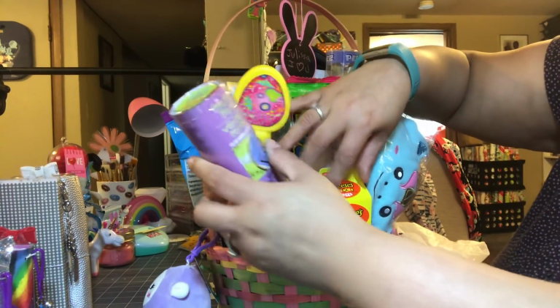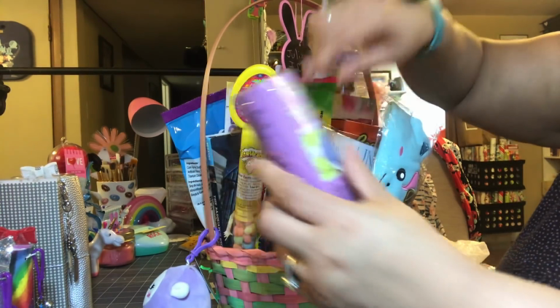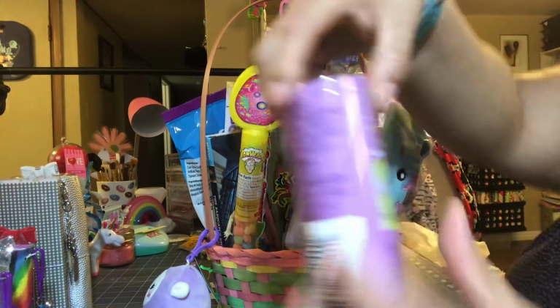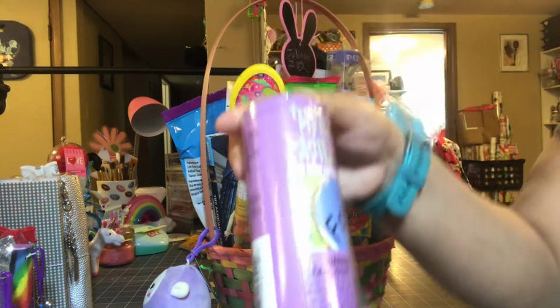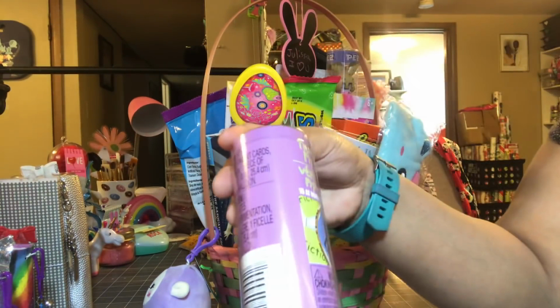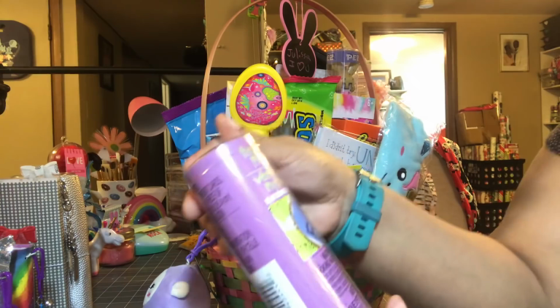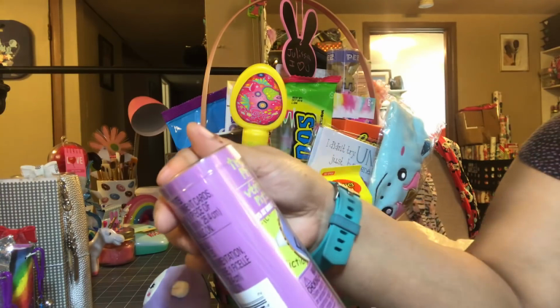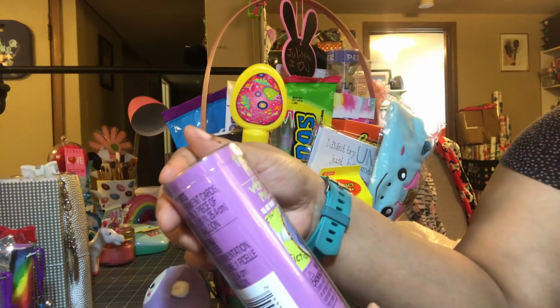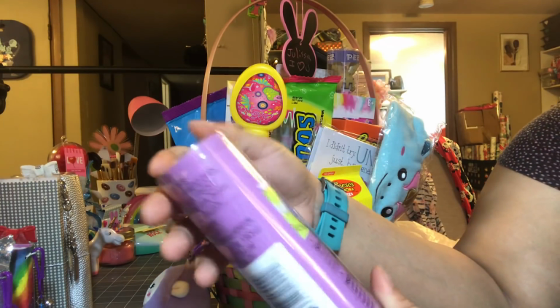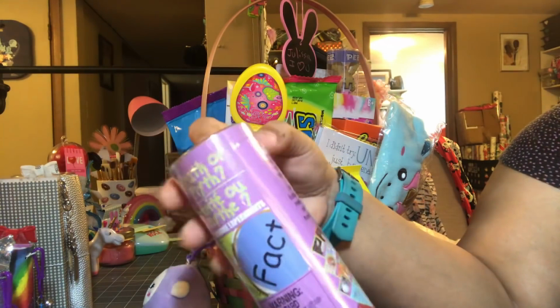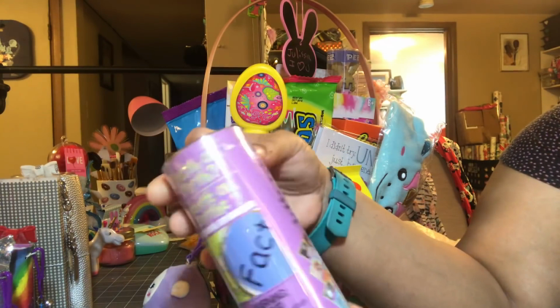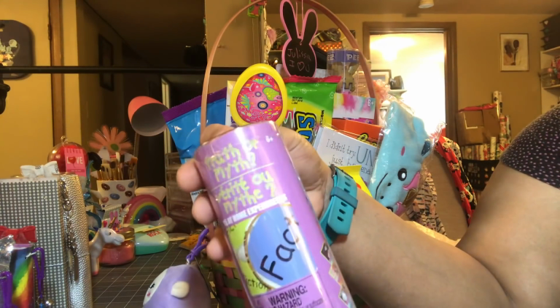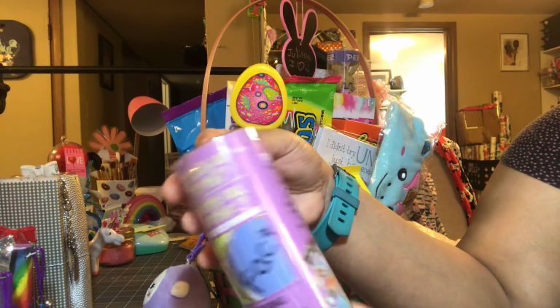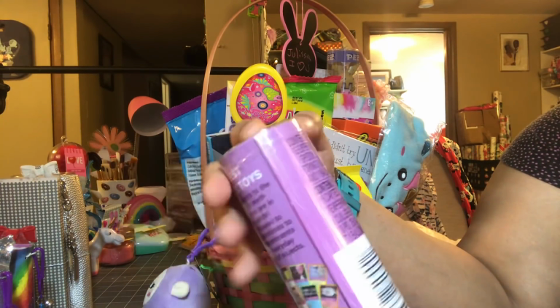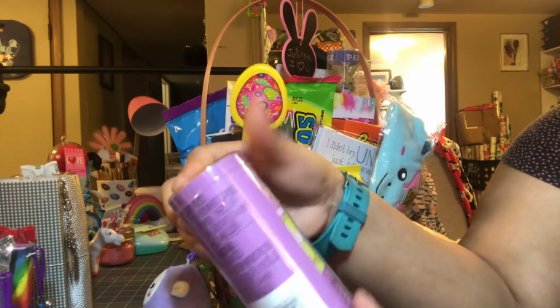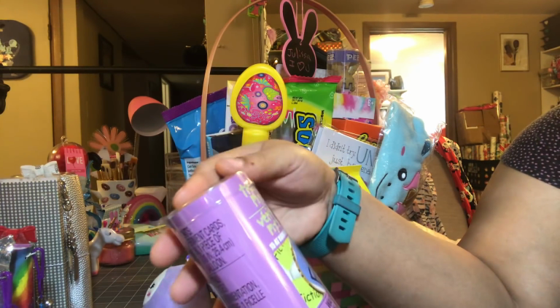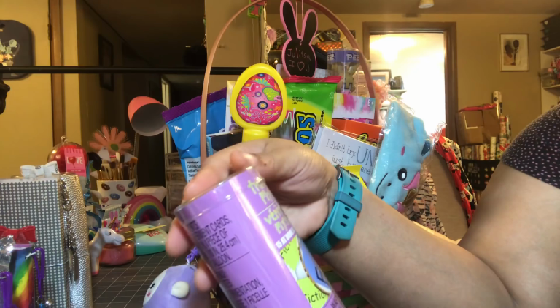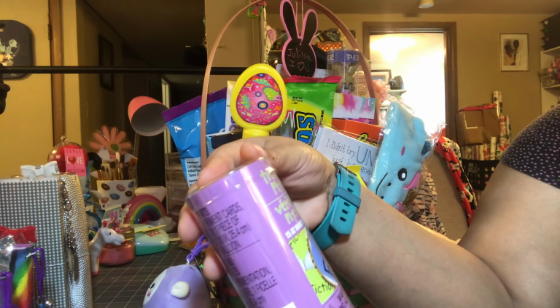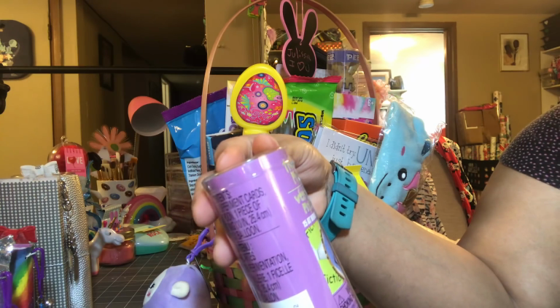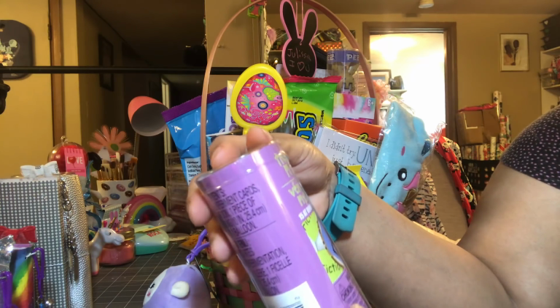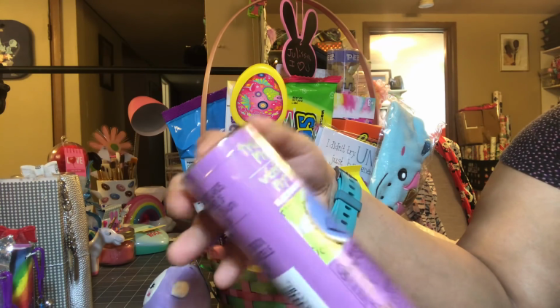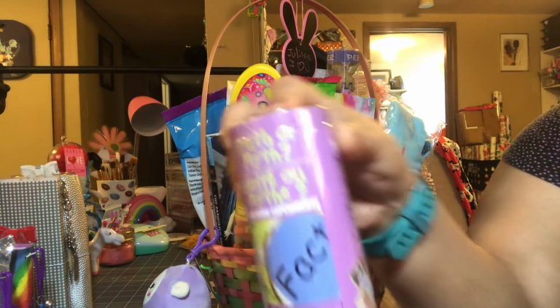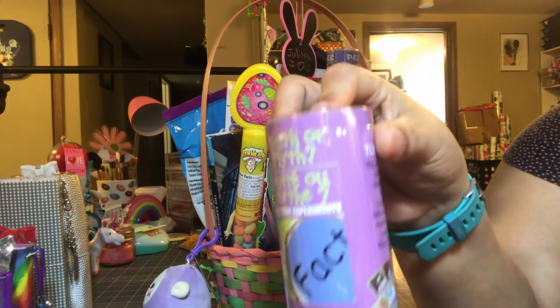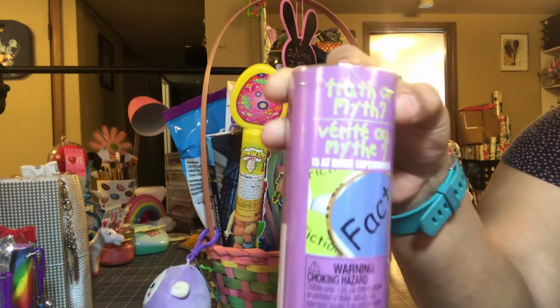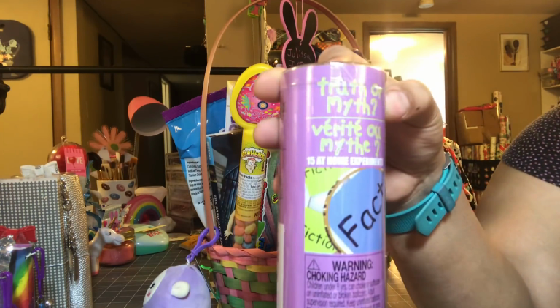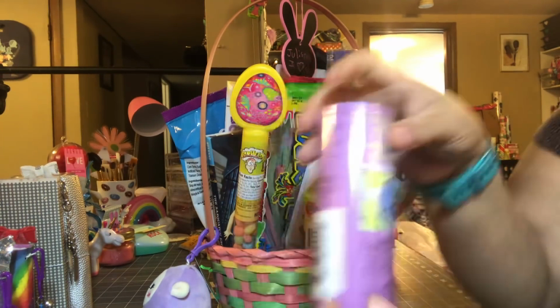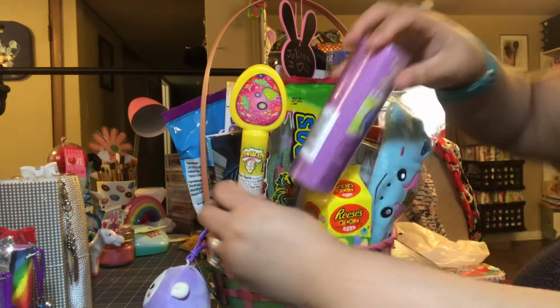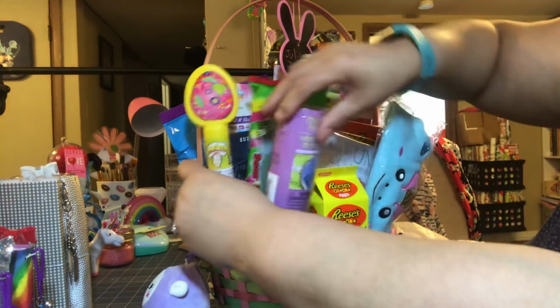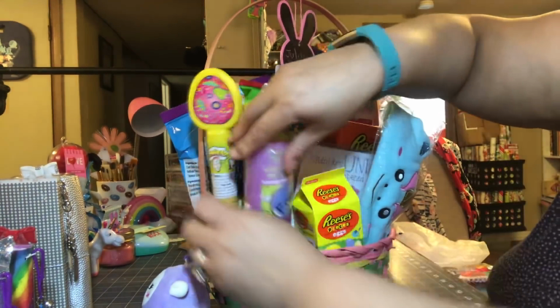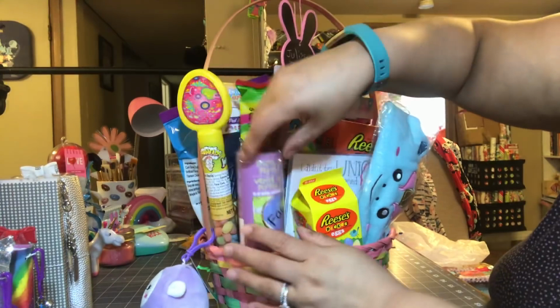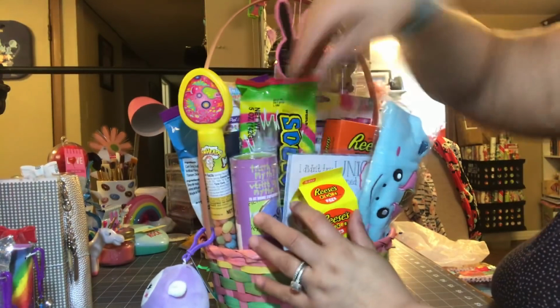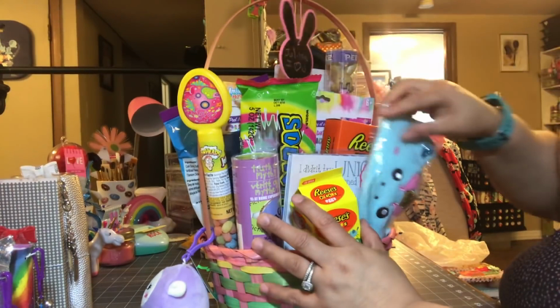I'm going to pull this out — I don't think it will fall apart. This is a test tube toys from the Dollar Tree called Truth or Myth. She's always interested in stuff like that, so I added that as well.